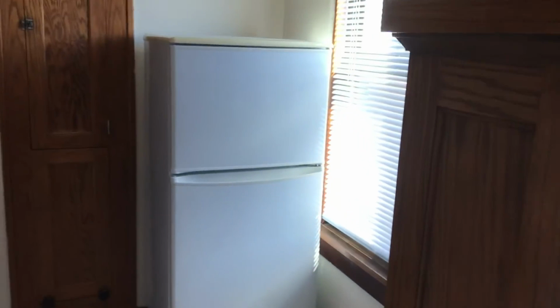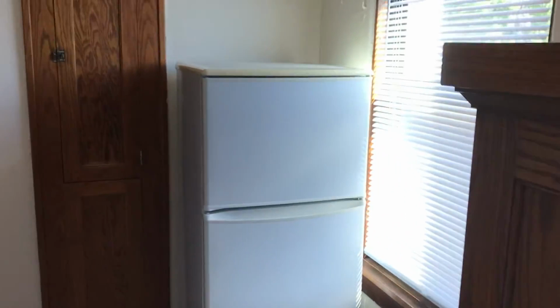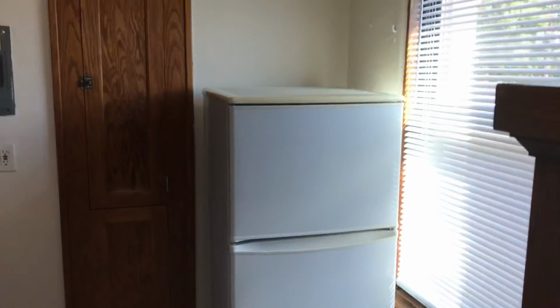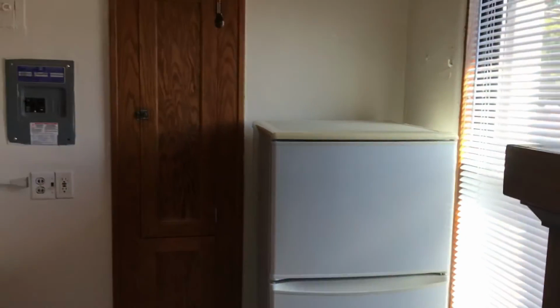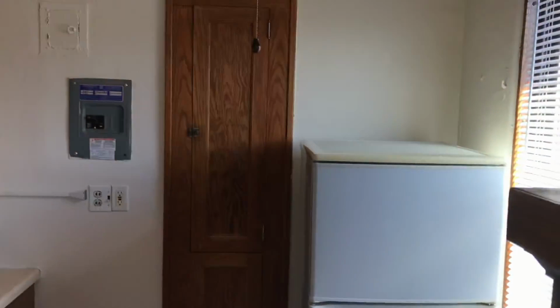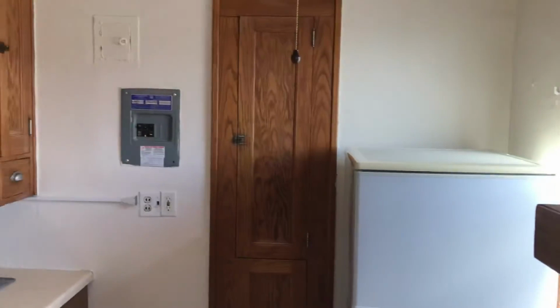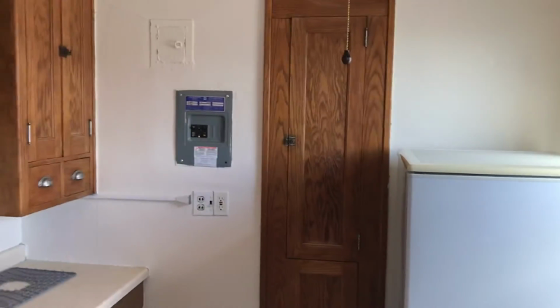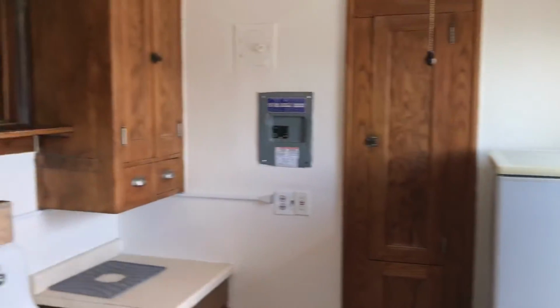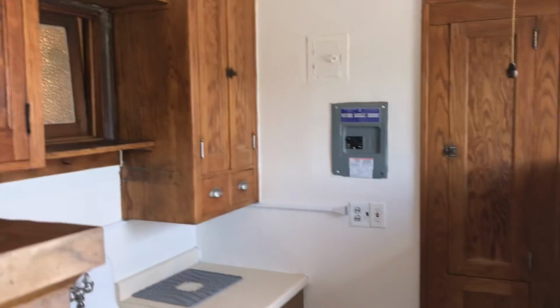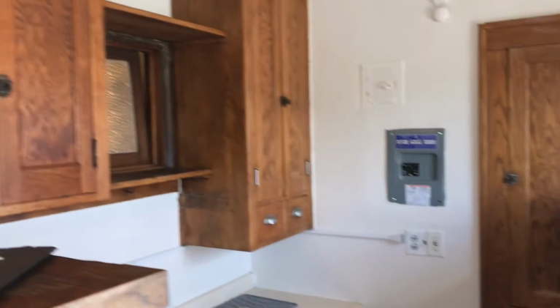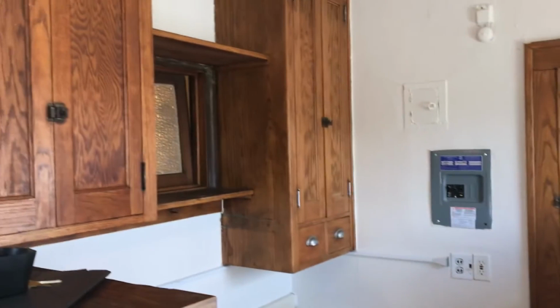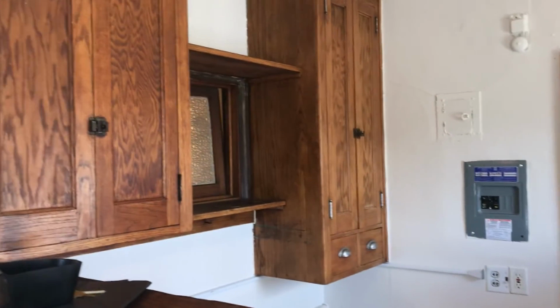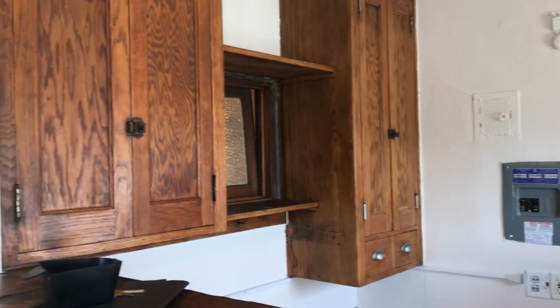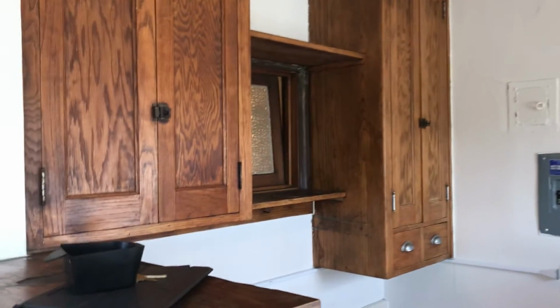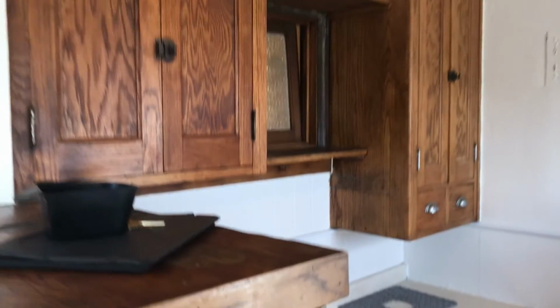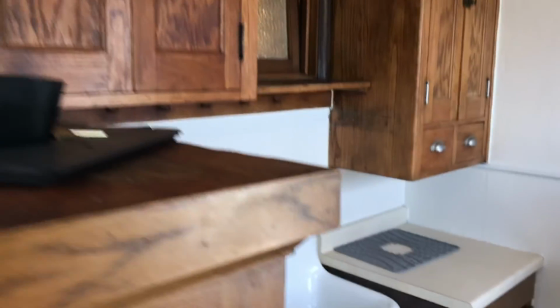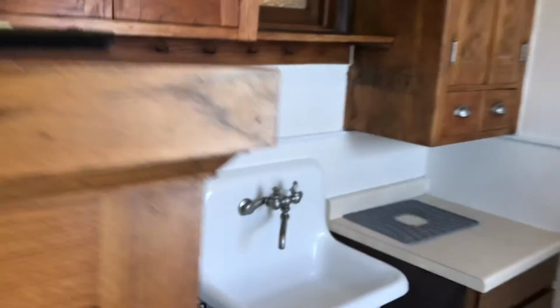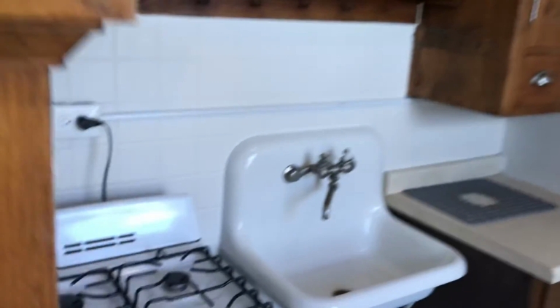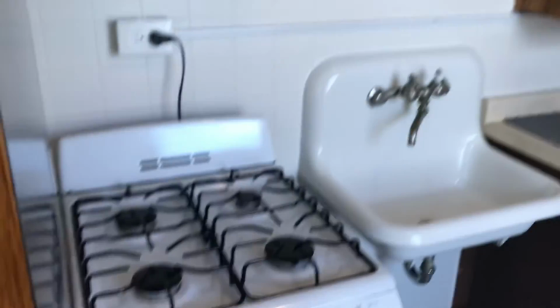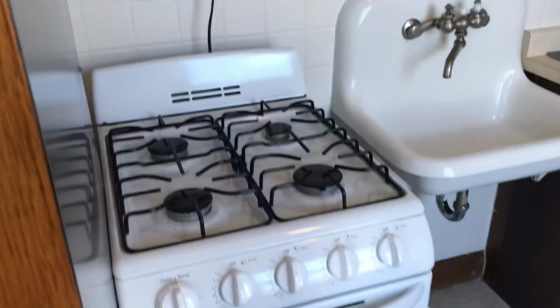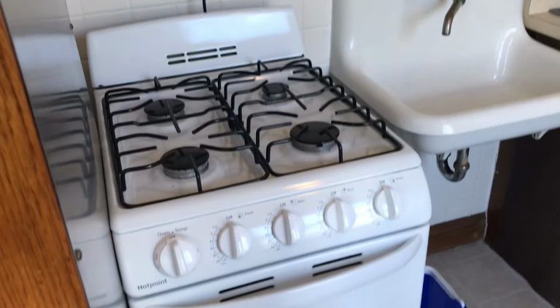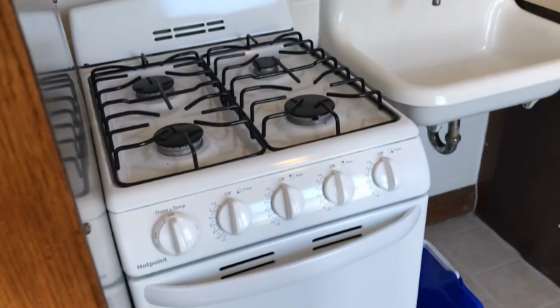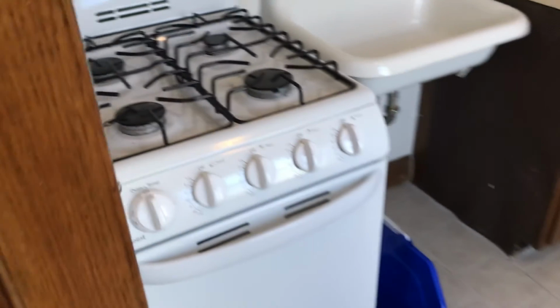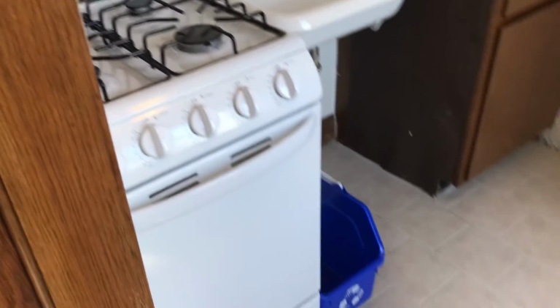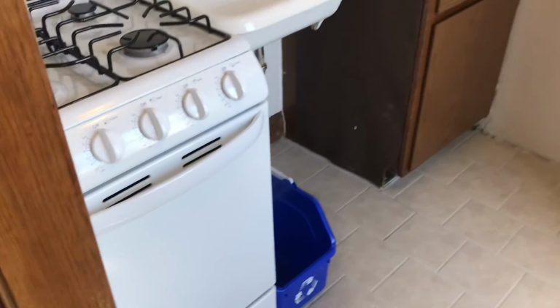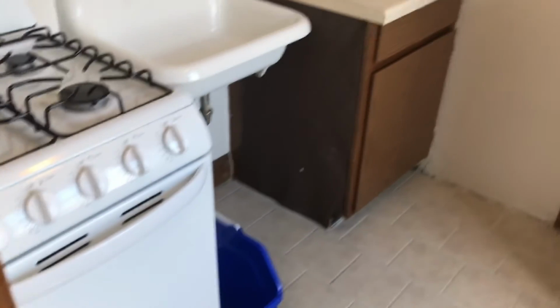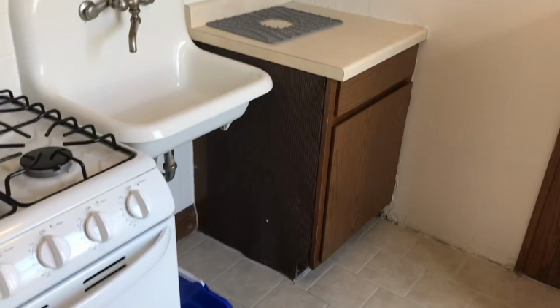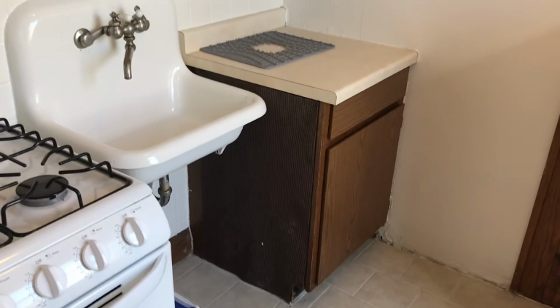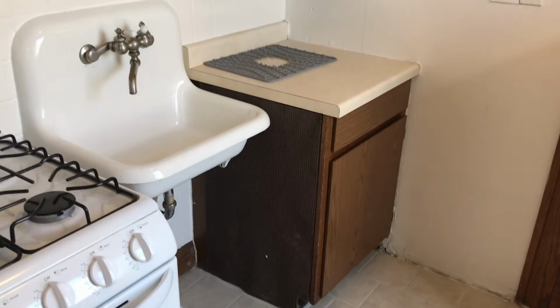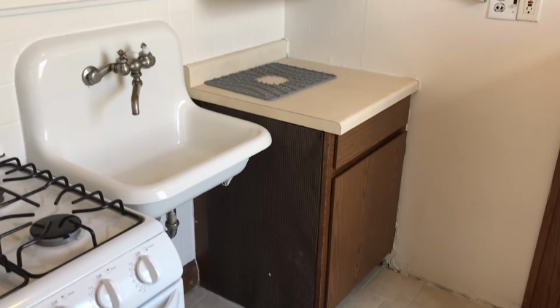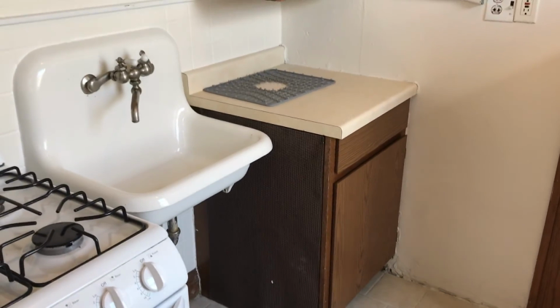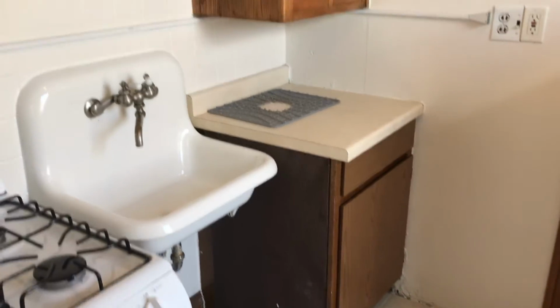Fridge. We do have a gas stove, which is a bonus I think. Some countertop space as well.